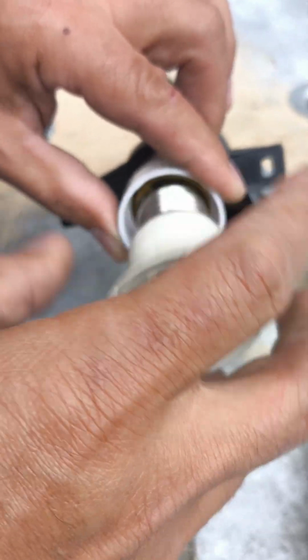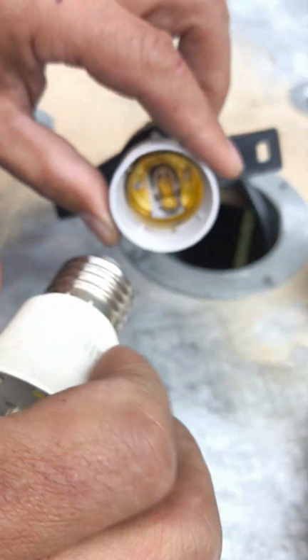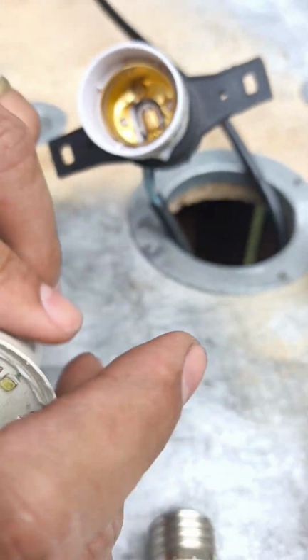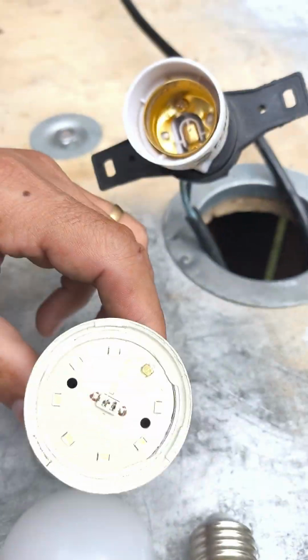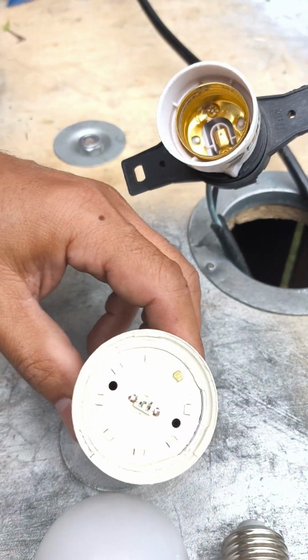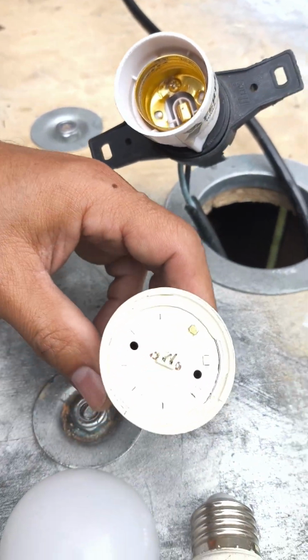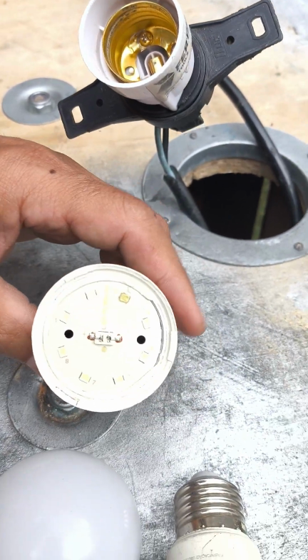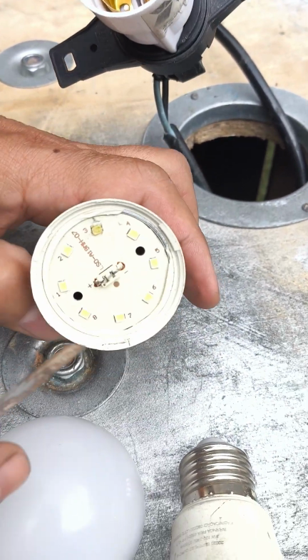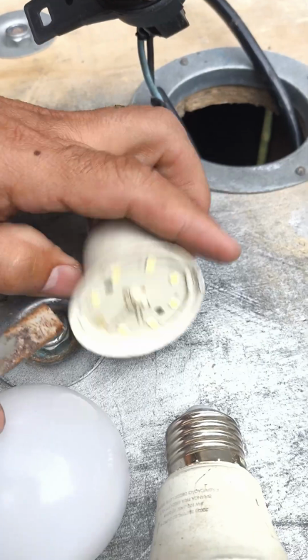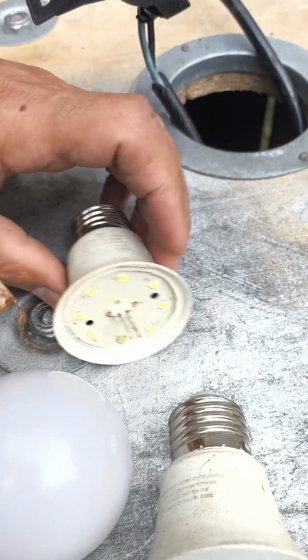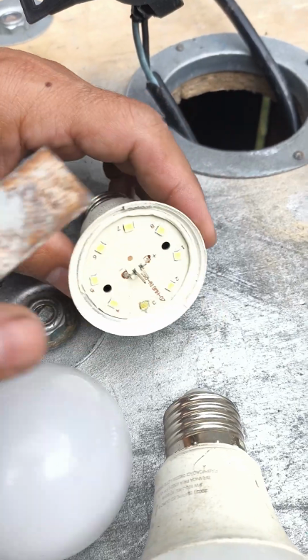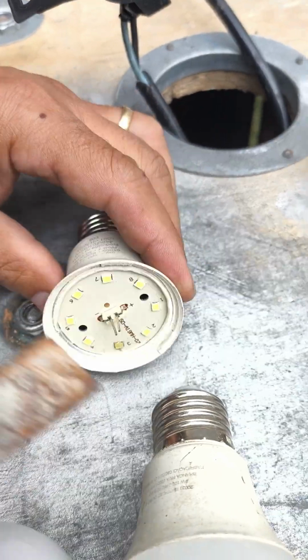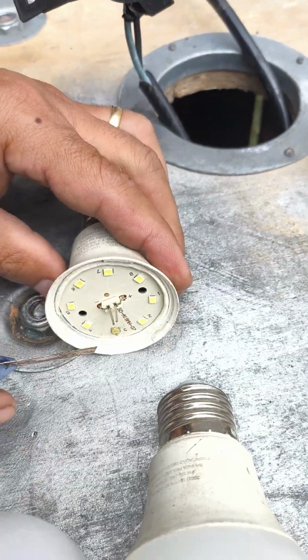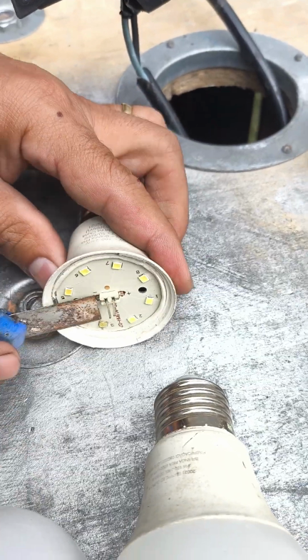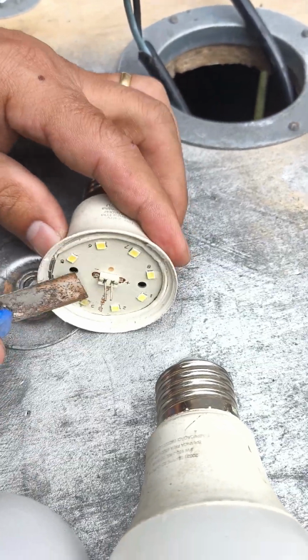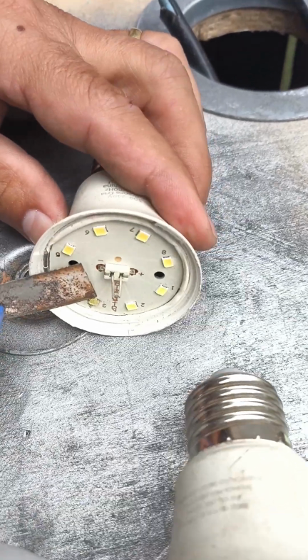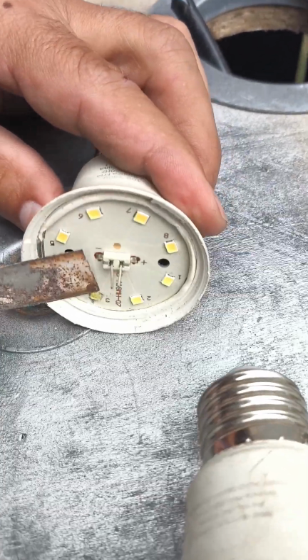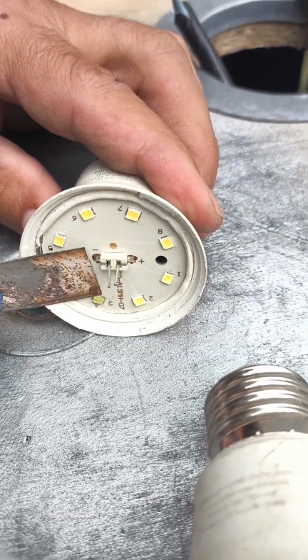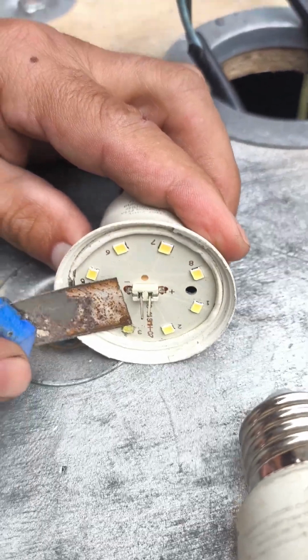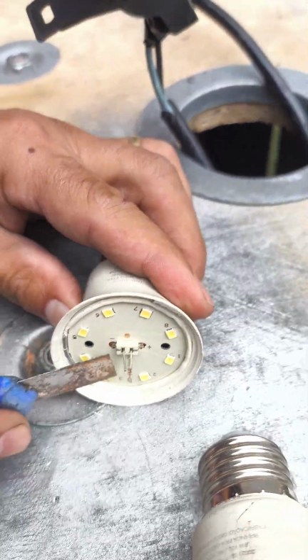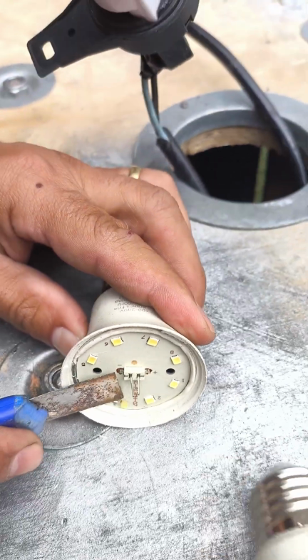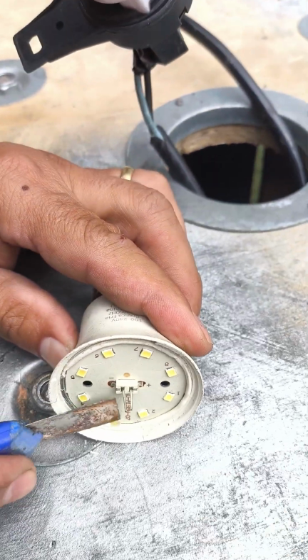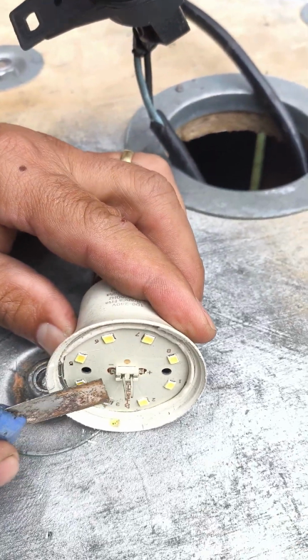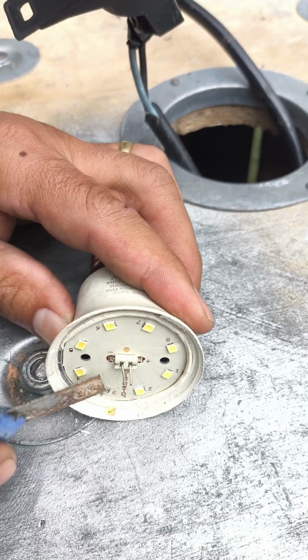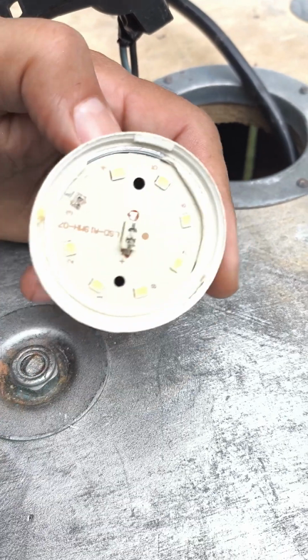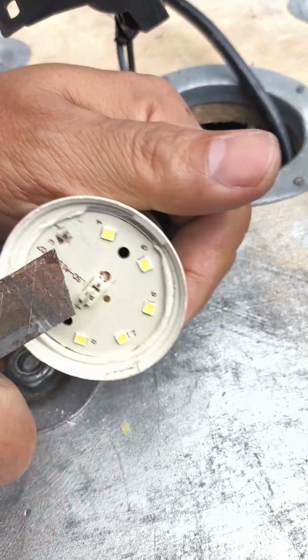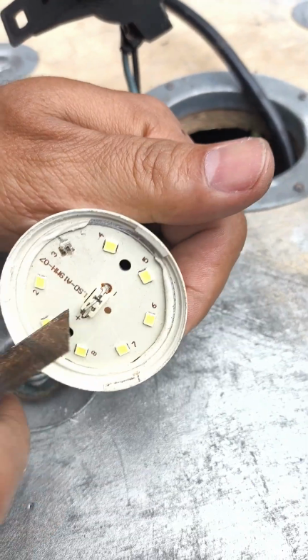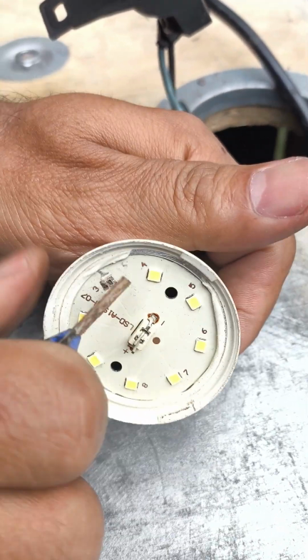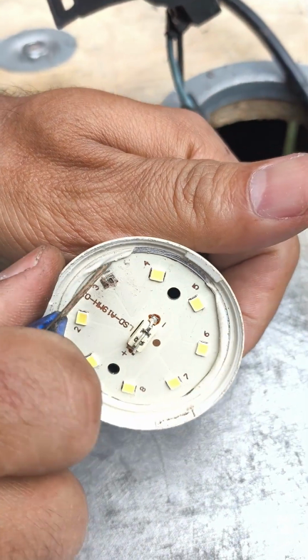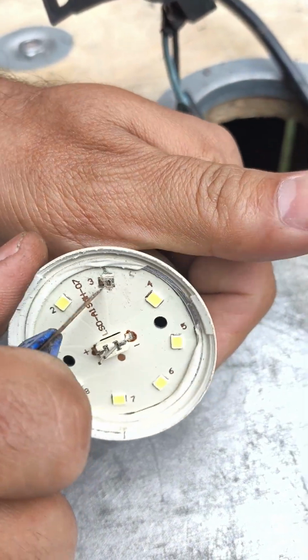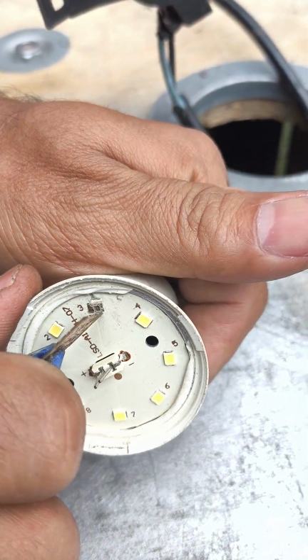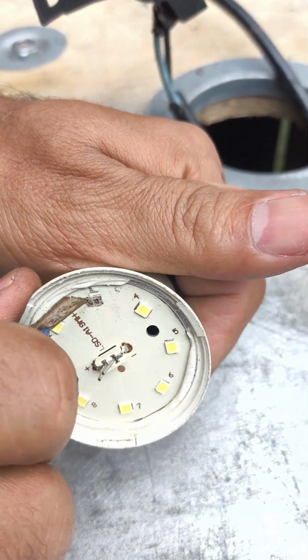But there's a fix. Now we're going to remove that burnt LED using the knife, carefully so as not to damage the other components. Once it's loose, gently clean the area where it was attached, making sure there's no dirt or leftover material before continuing the repair.